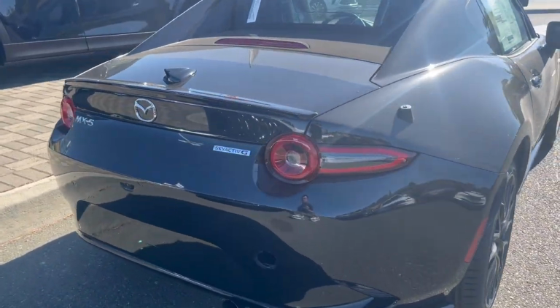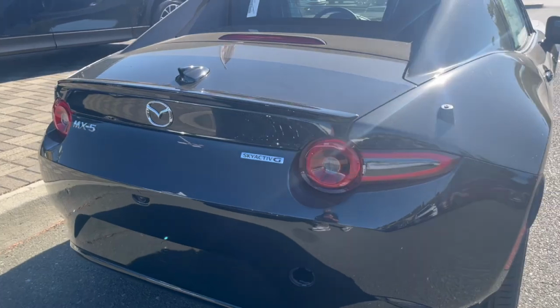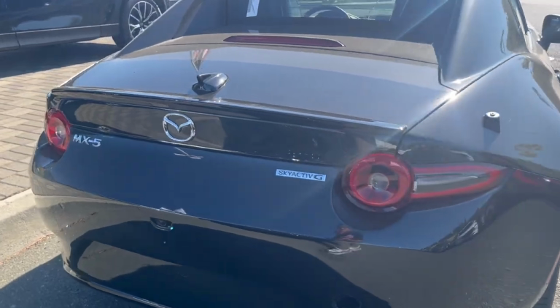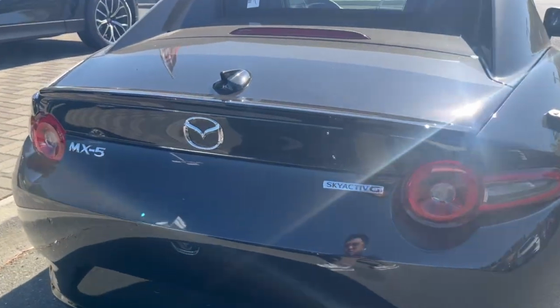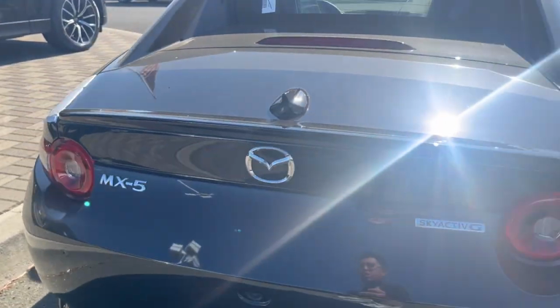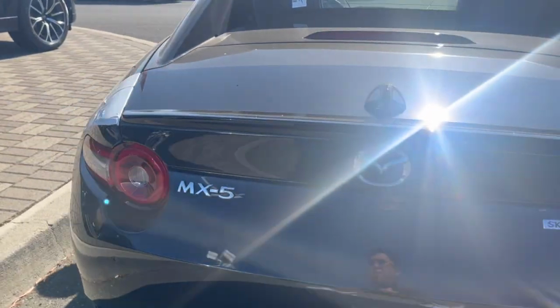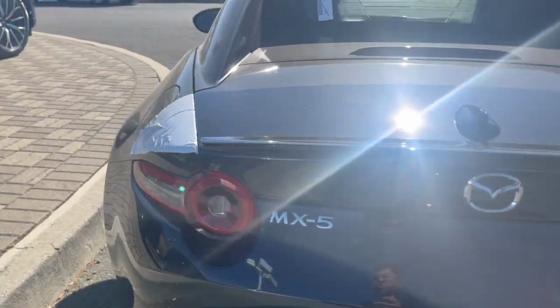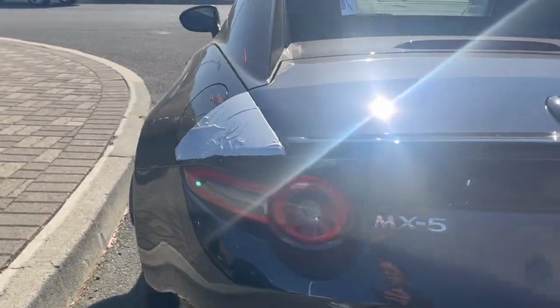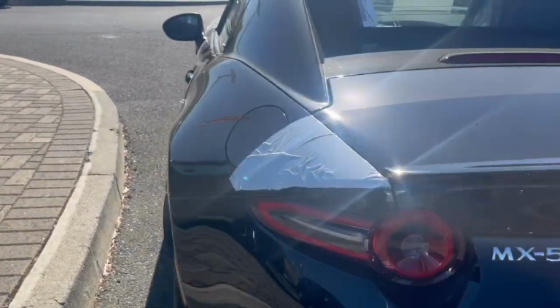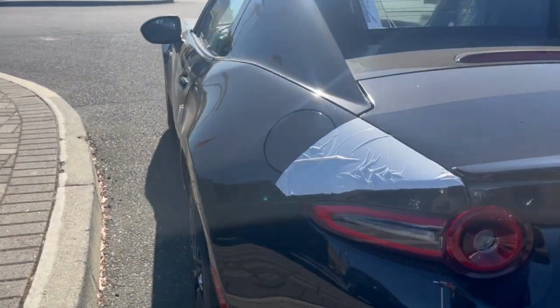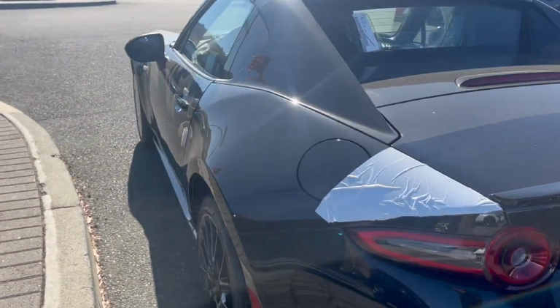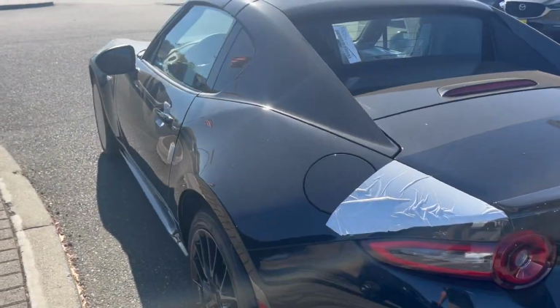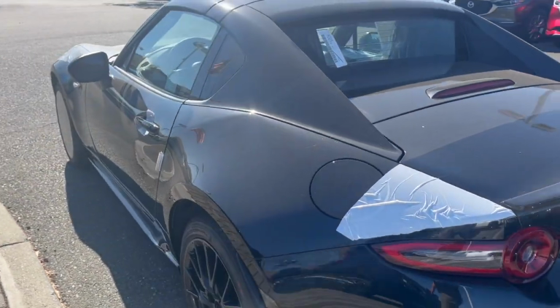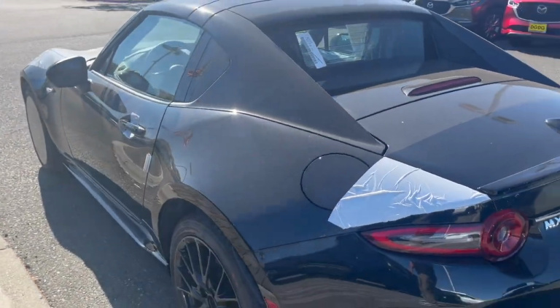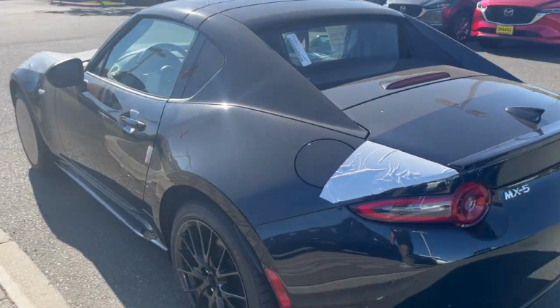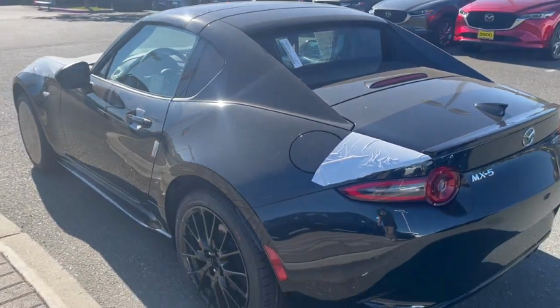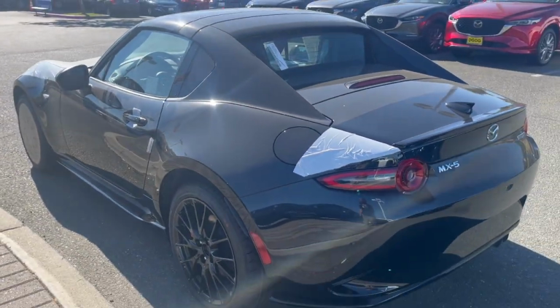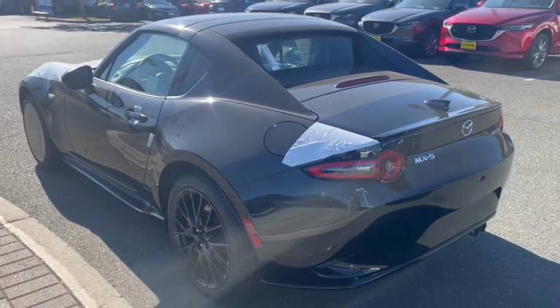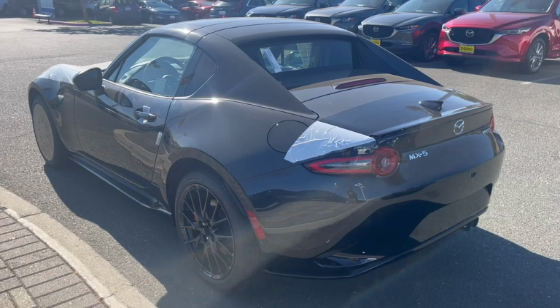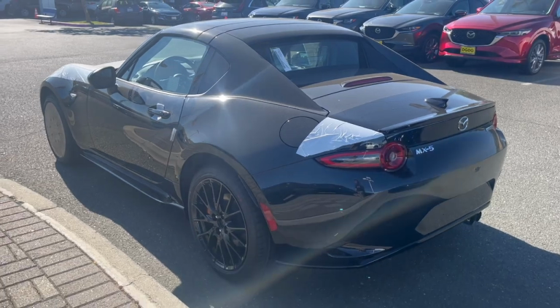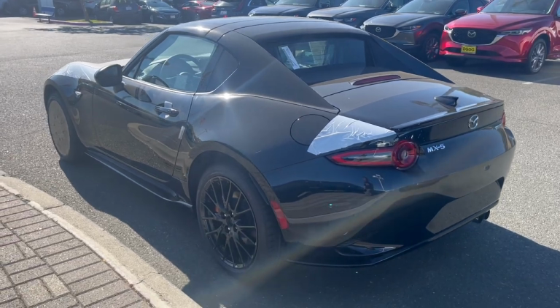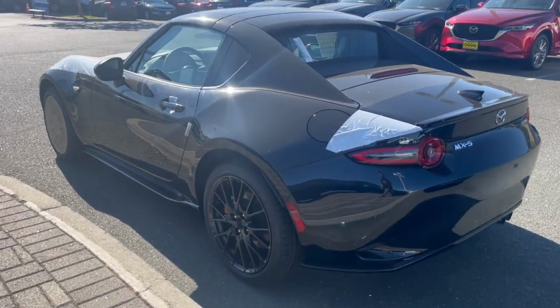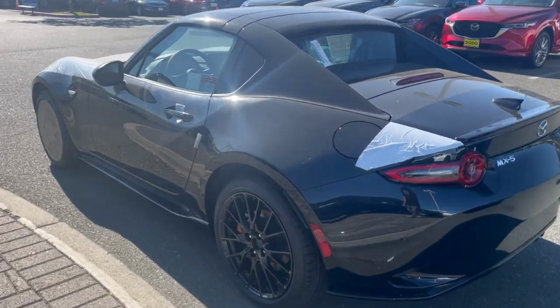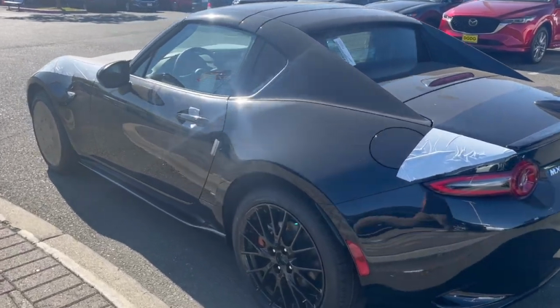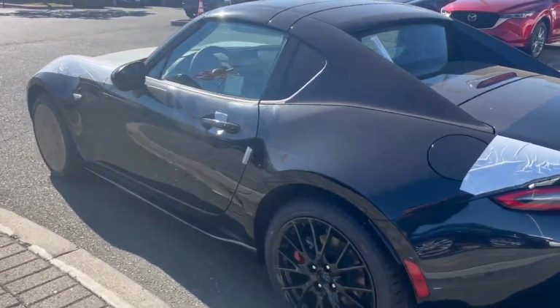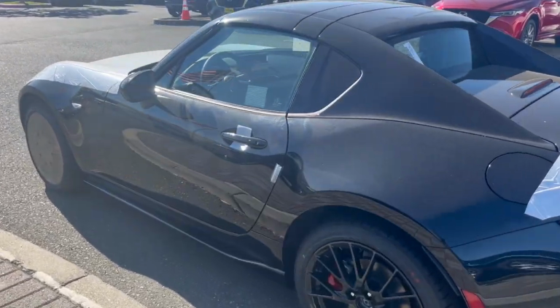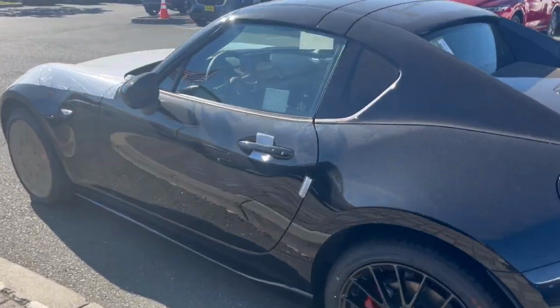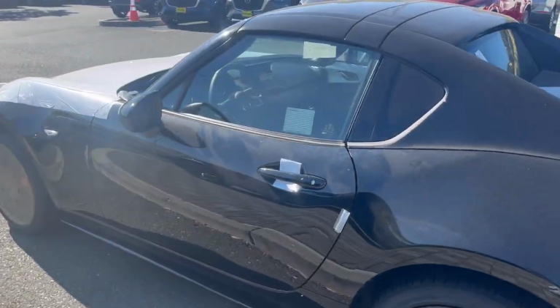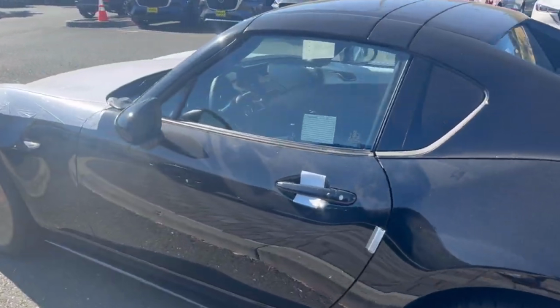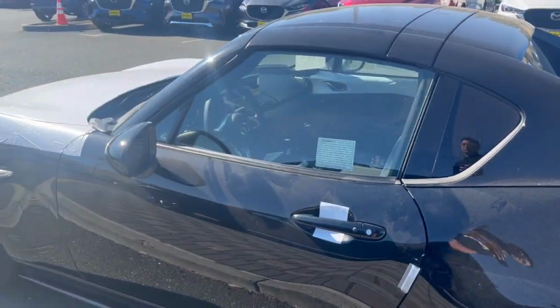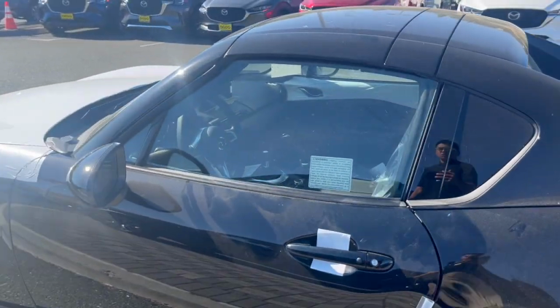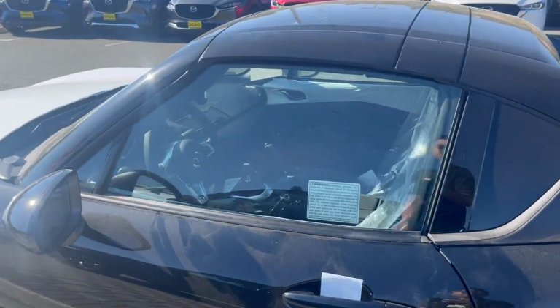This is what it looks like straight out of the truck — fresh delivery. Gotta inspect our cars, make sure there's no damage.